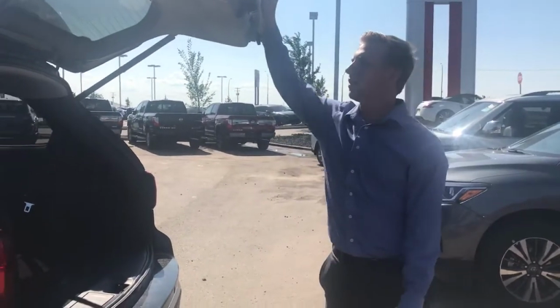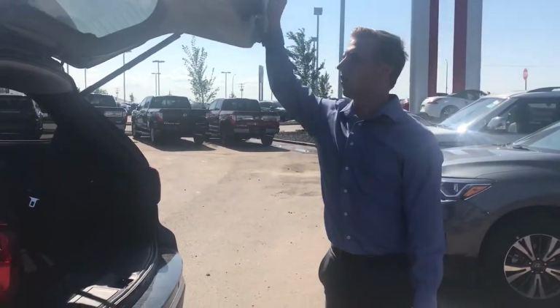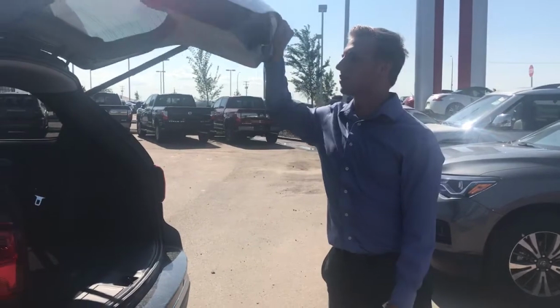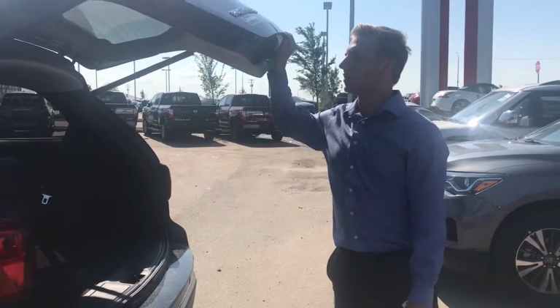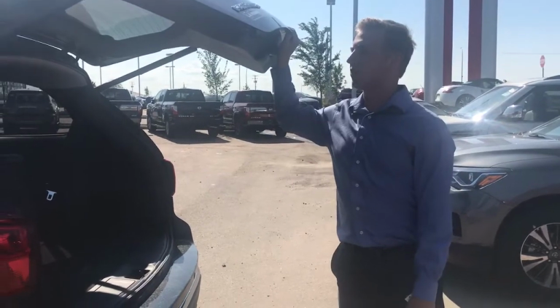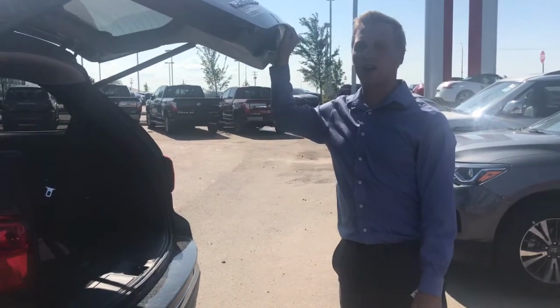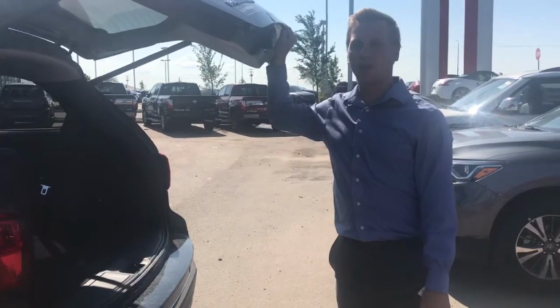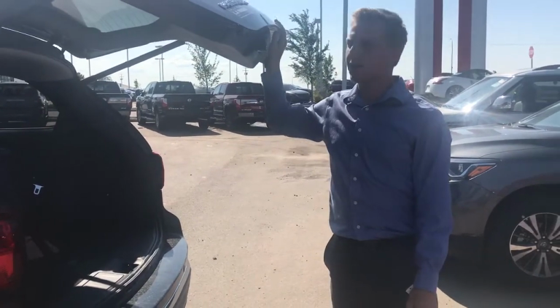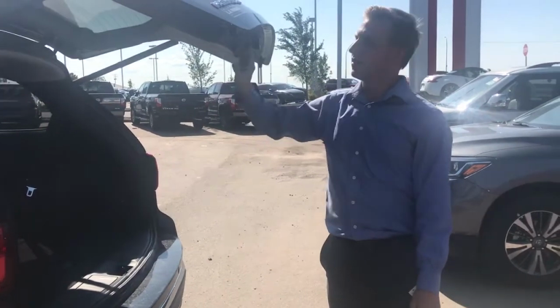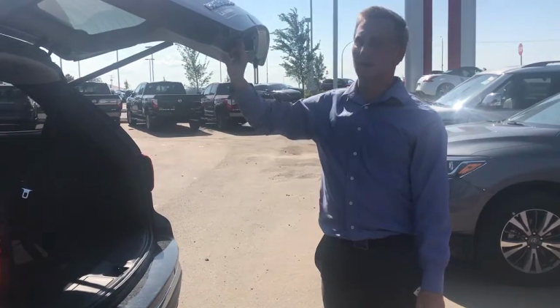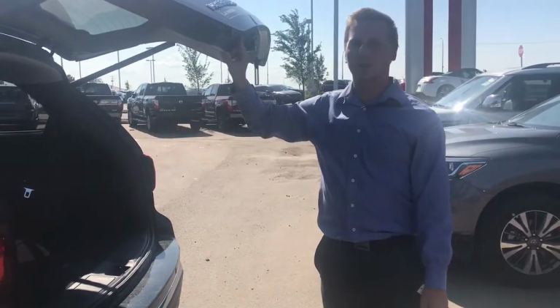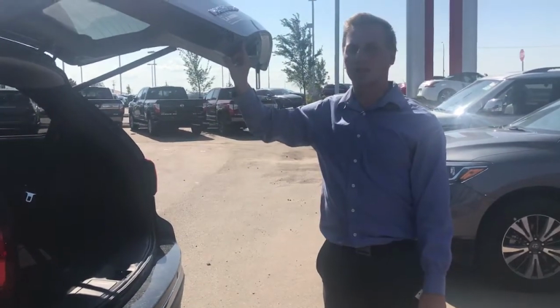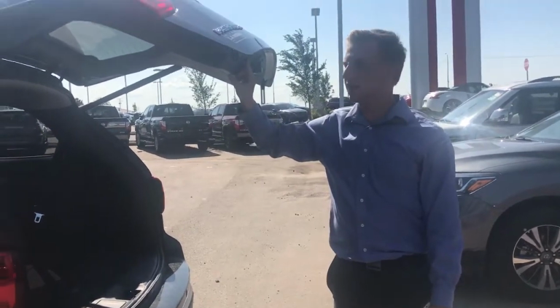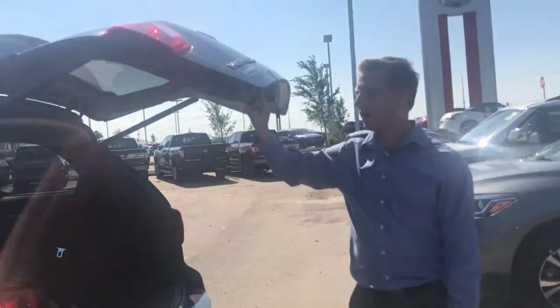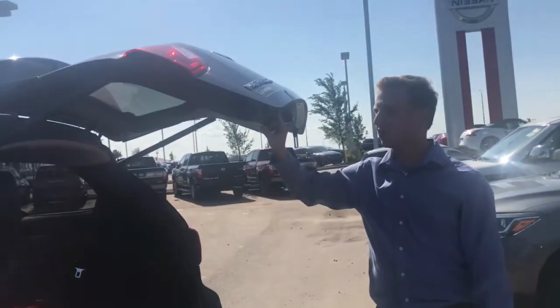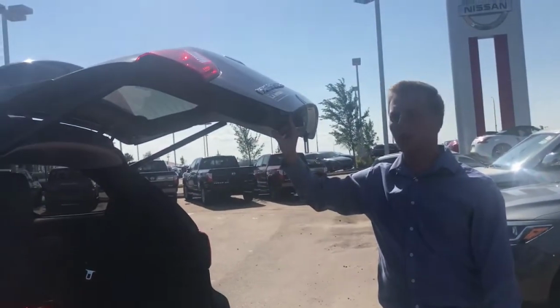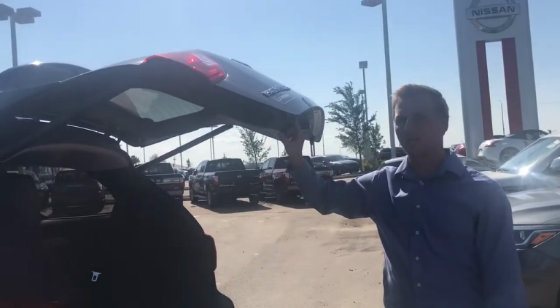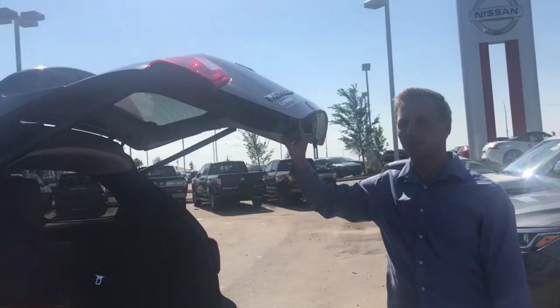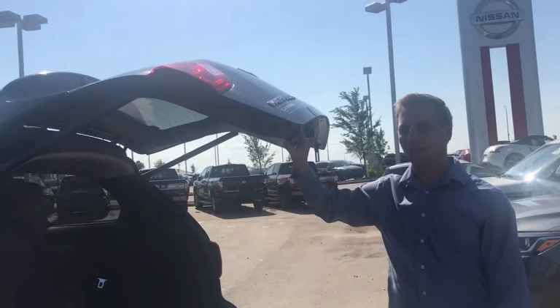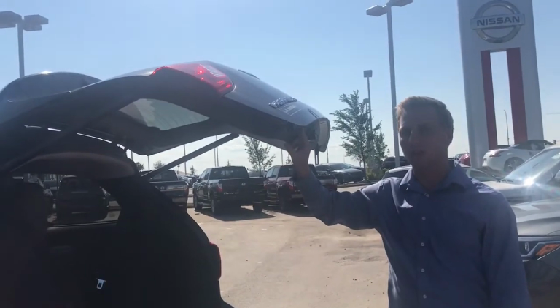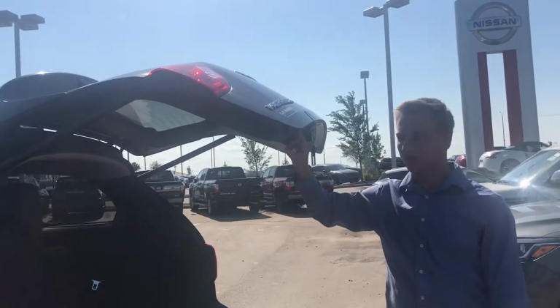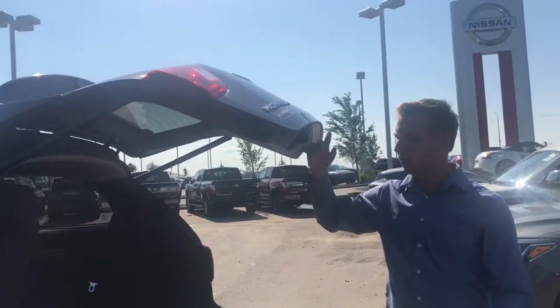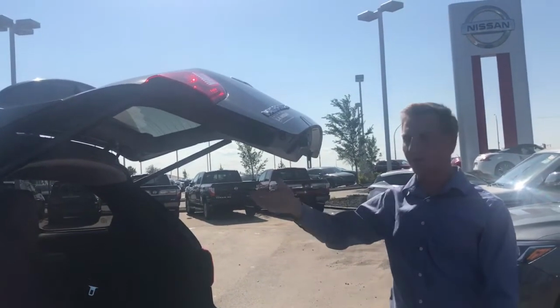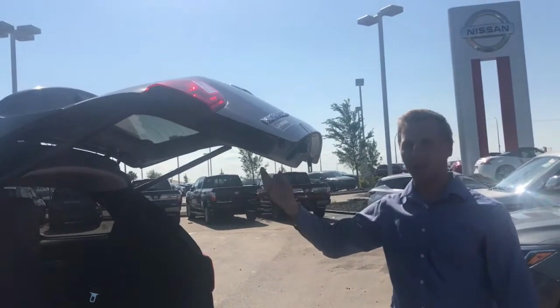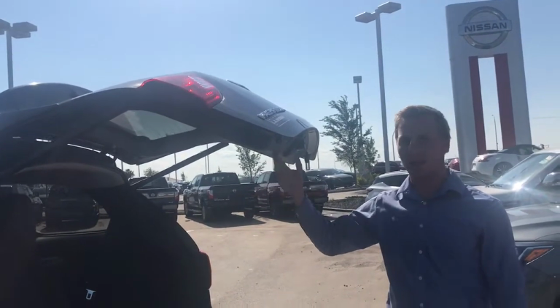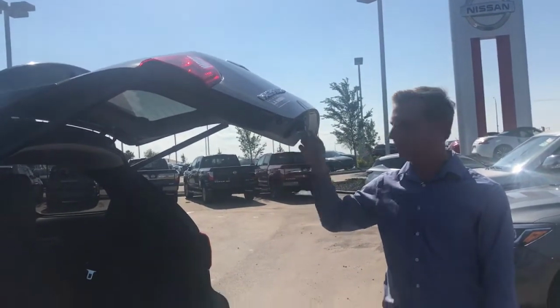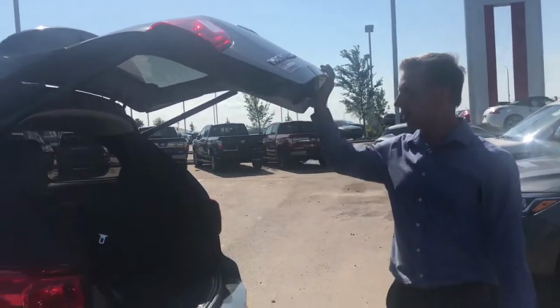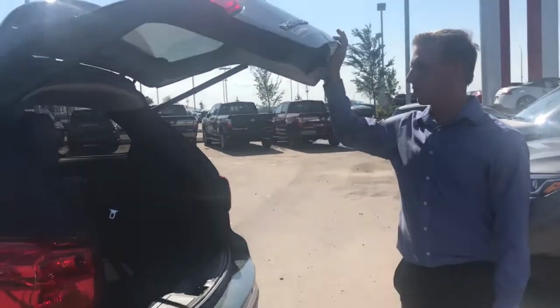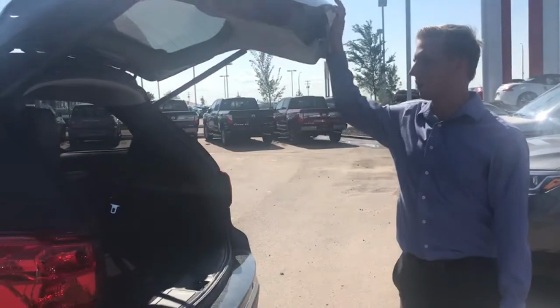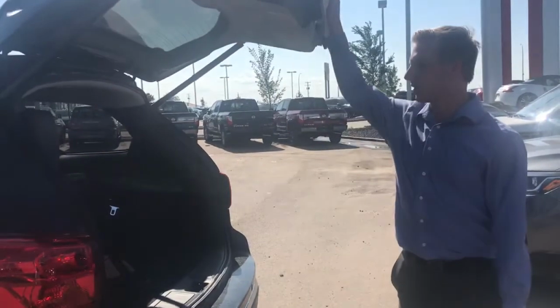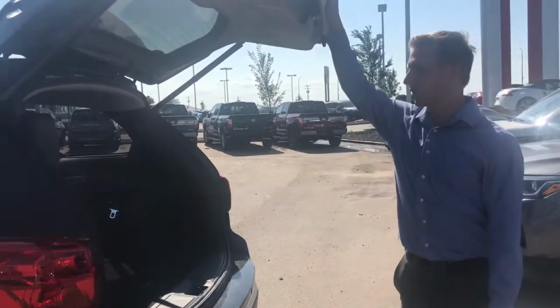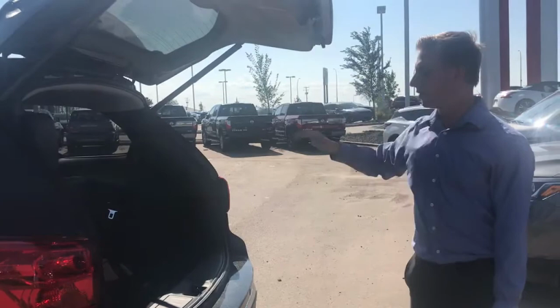You can also set this one to whatever height you want. You just set it to the height and then fold it, and it will beep to let you know. Now it's set at this height. We want it a little higher just so I can show you.